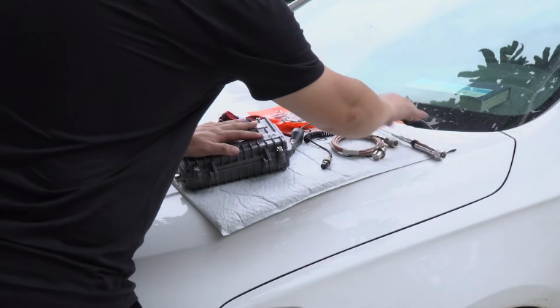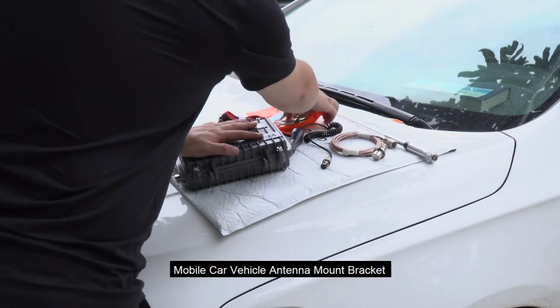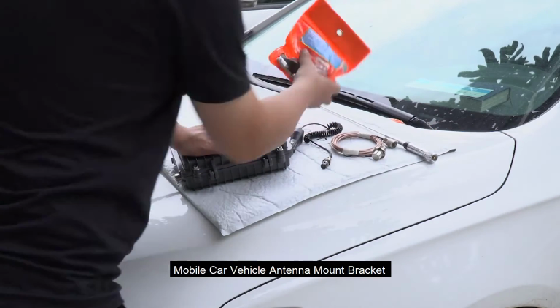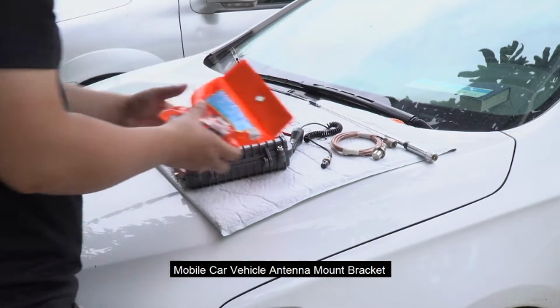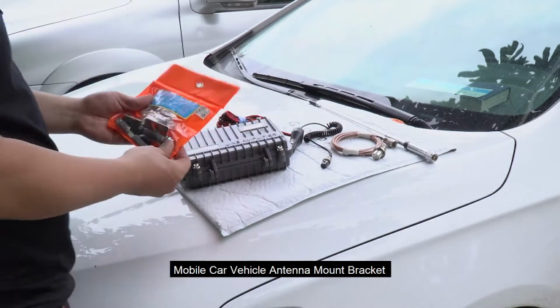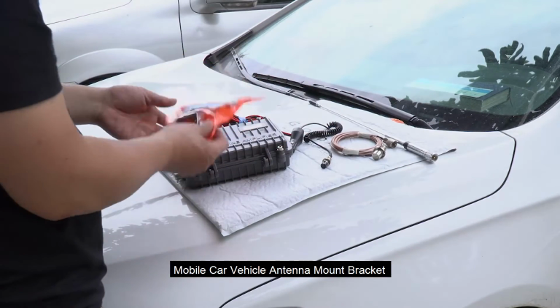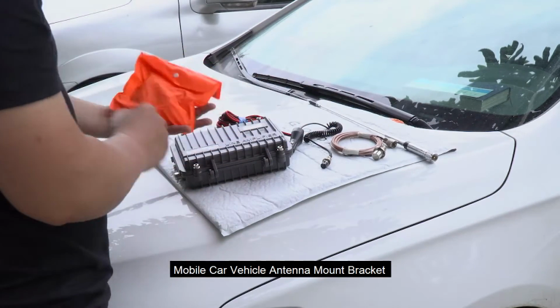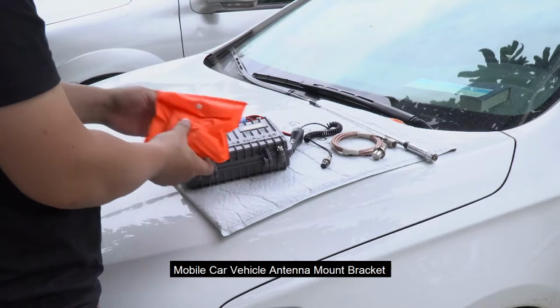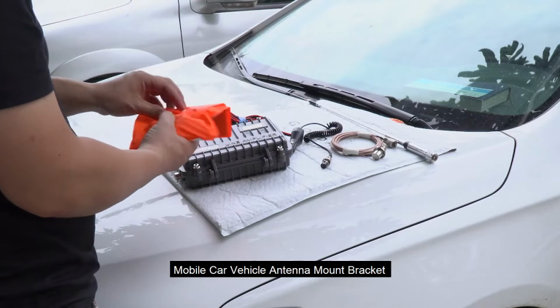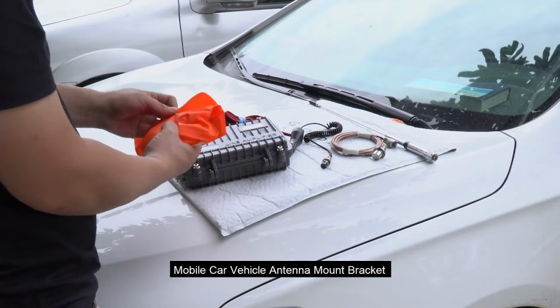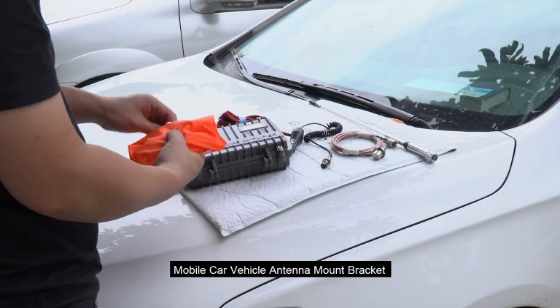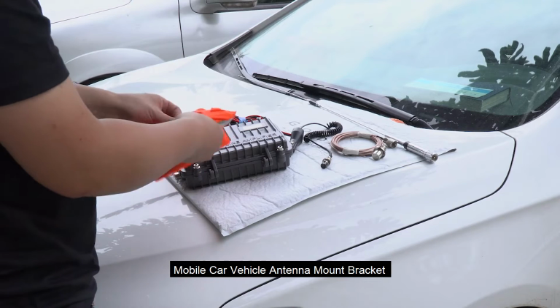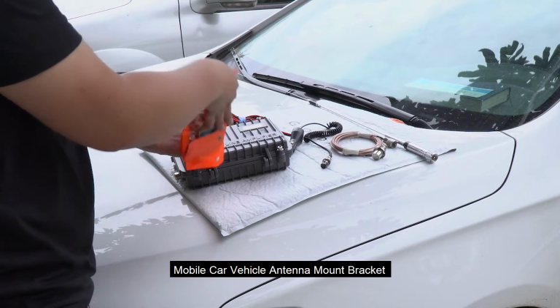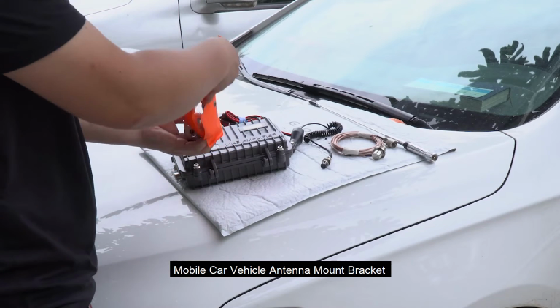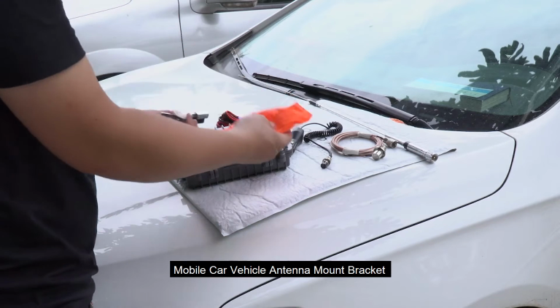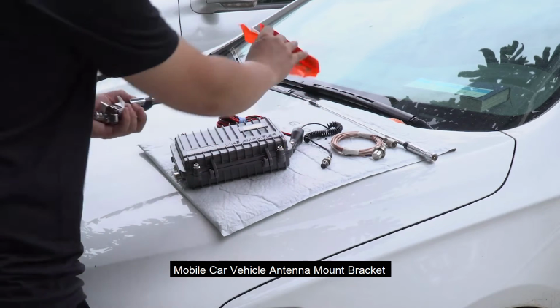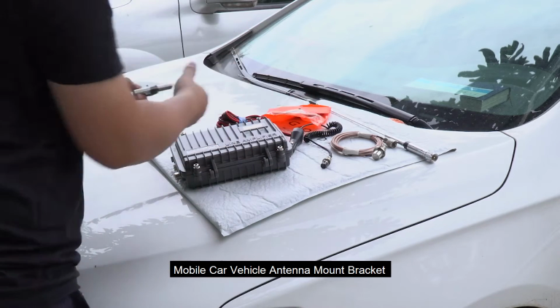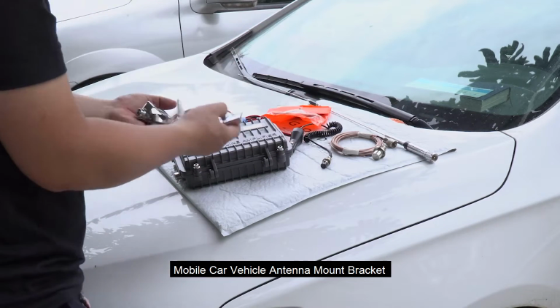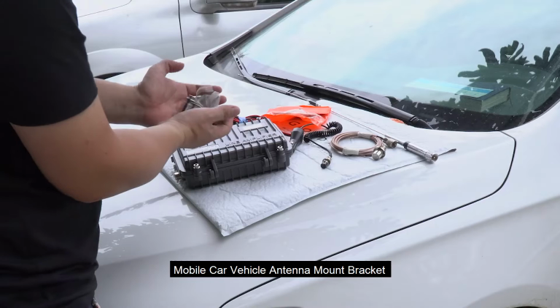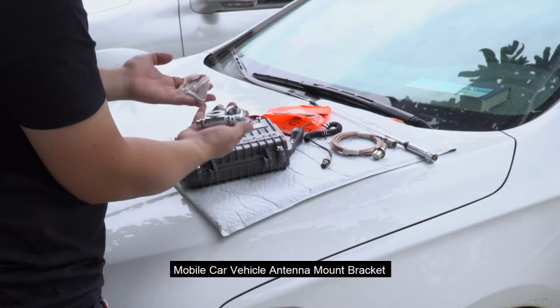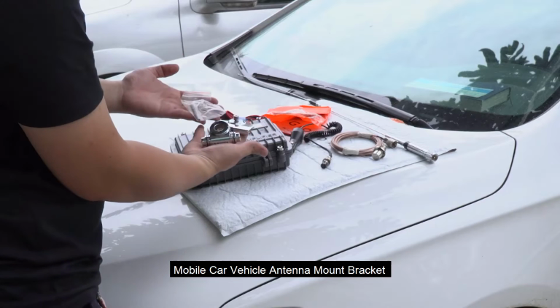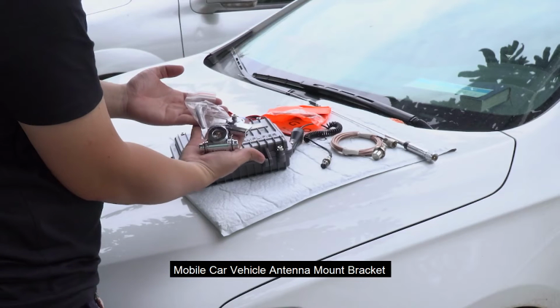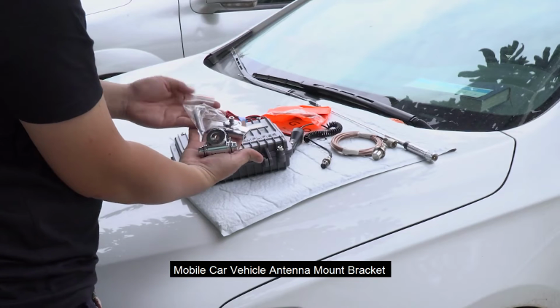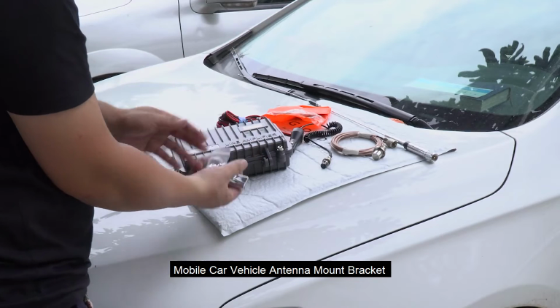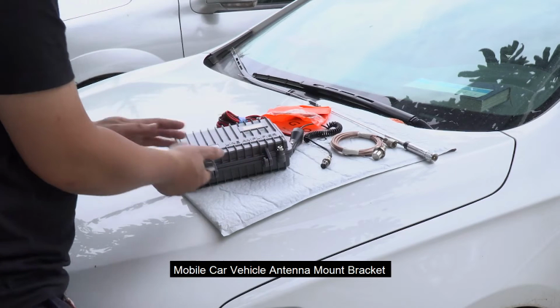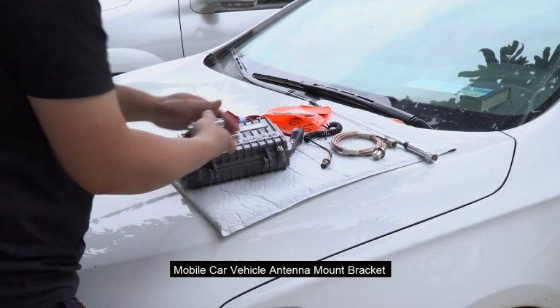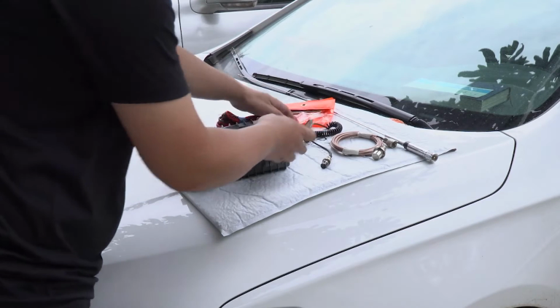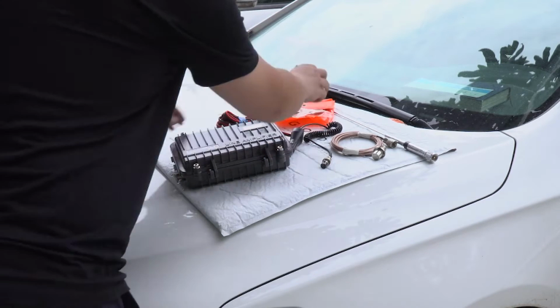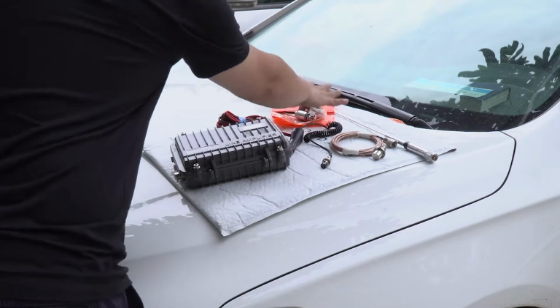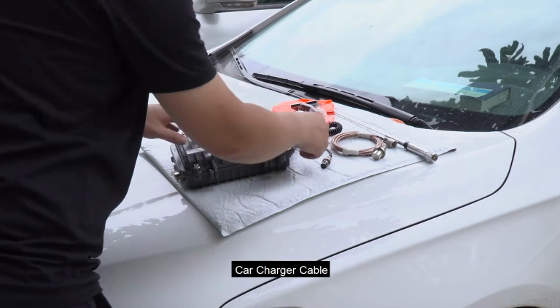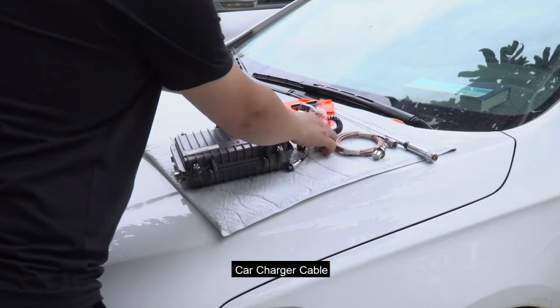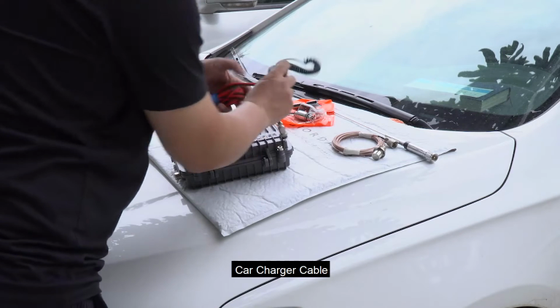Mobile Car Vehicle Antenna Mount Bracket. Car Charger Cable.